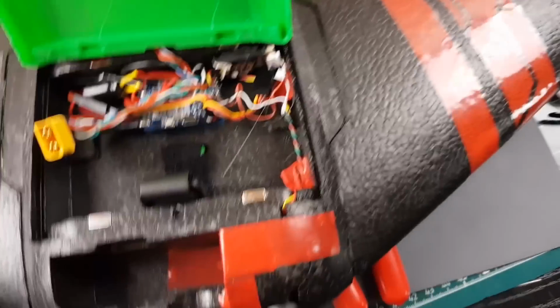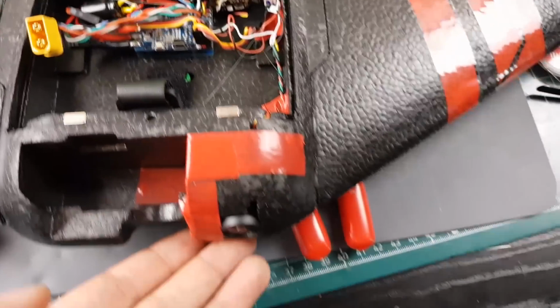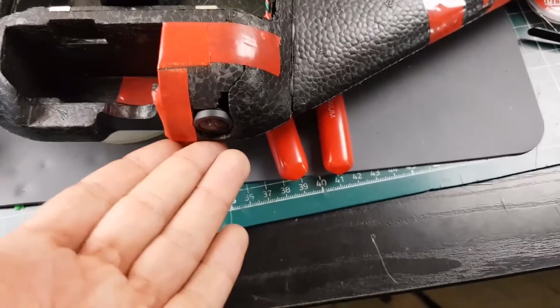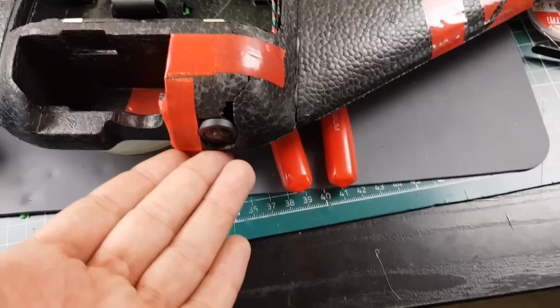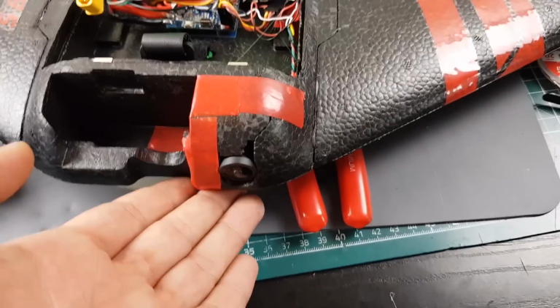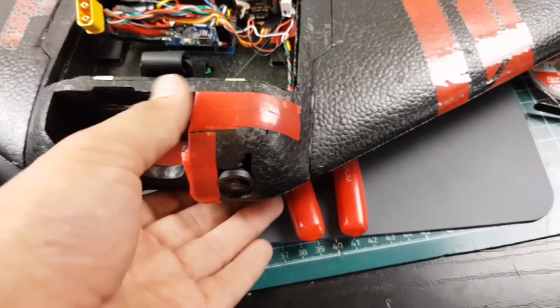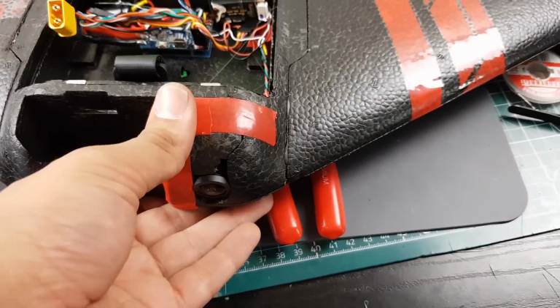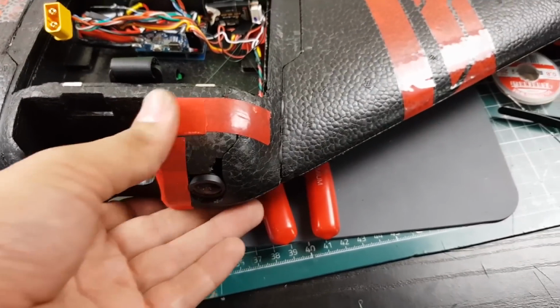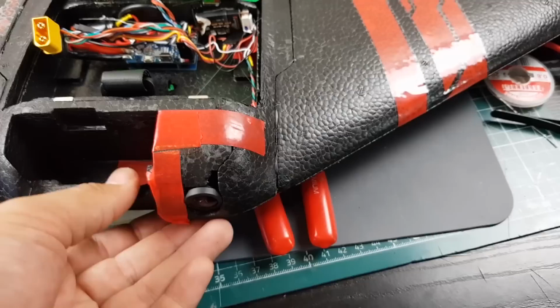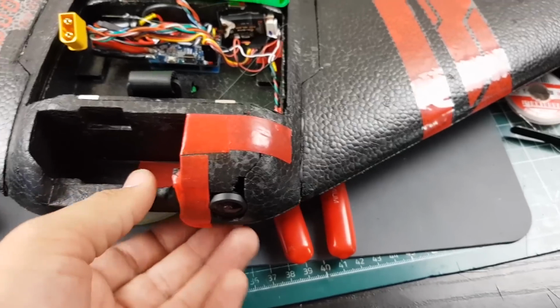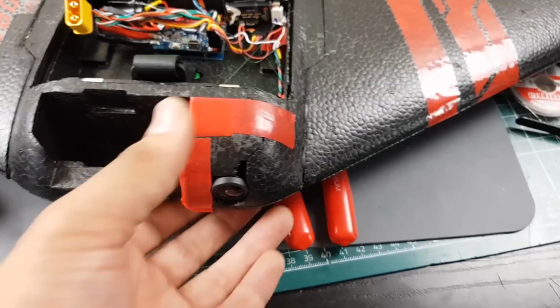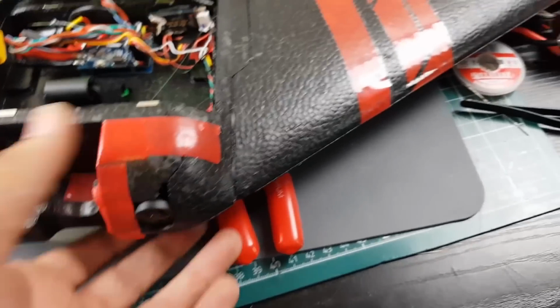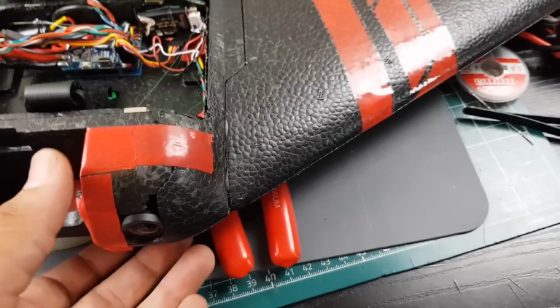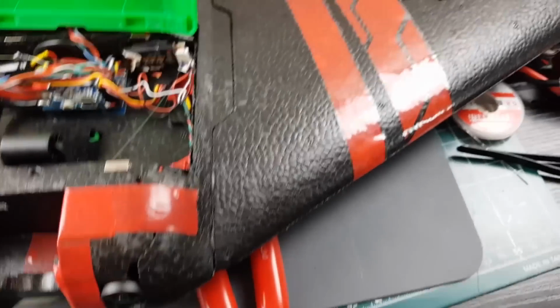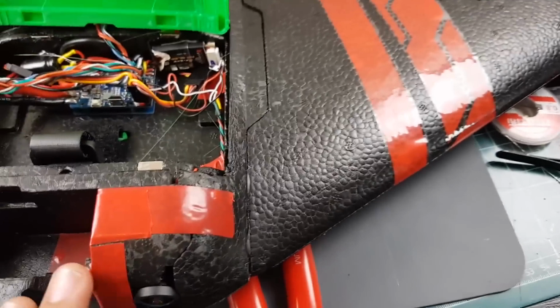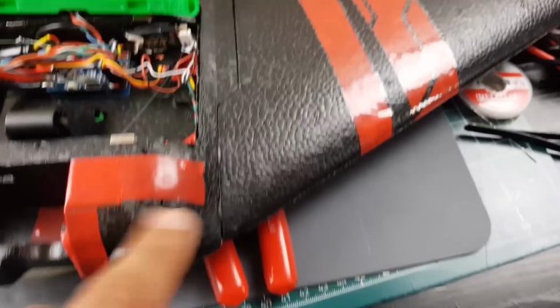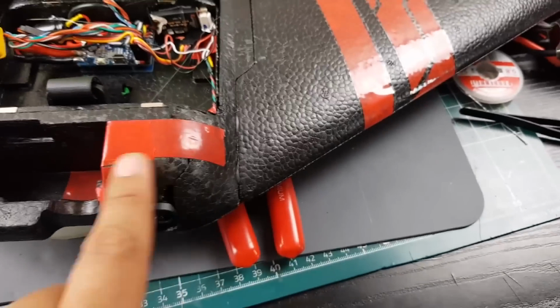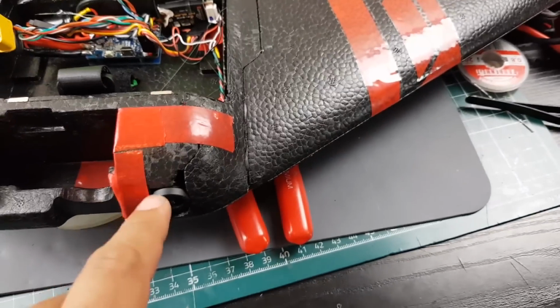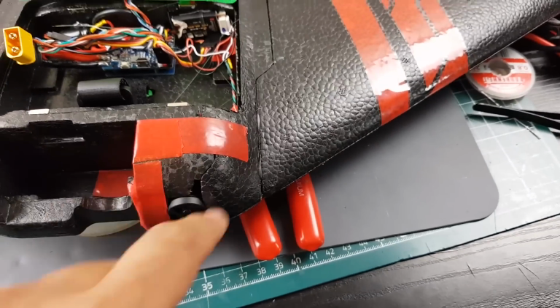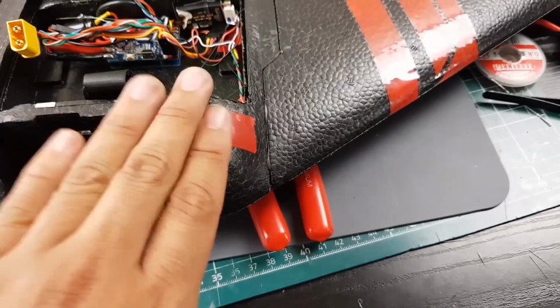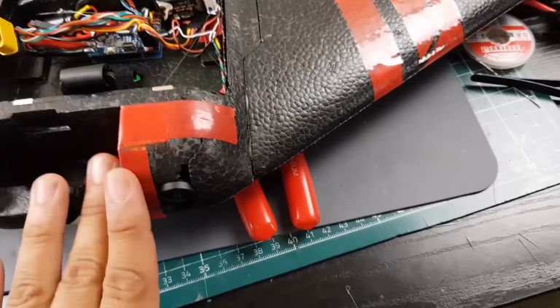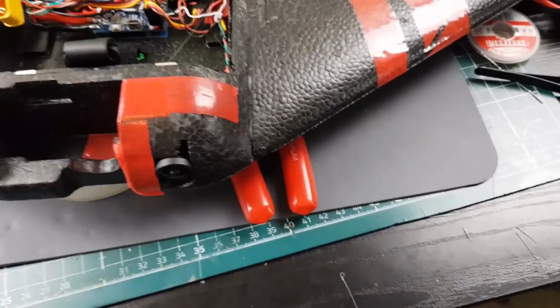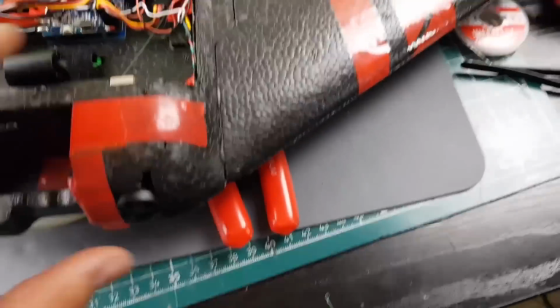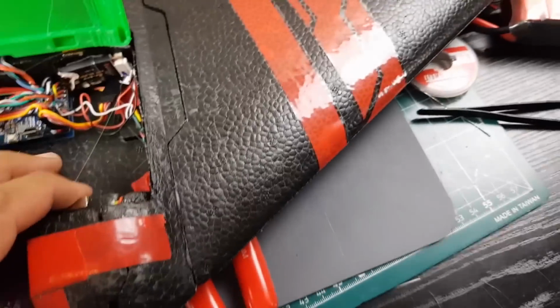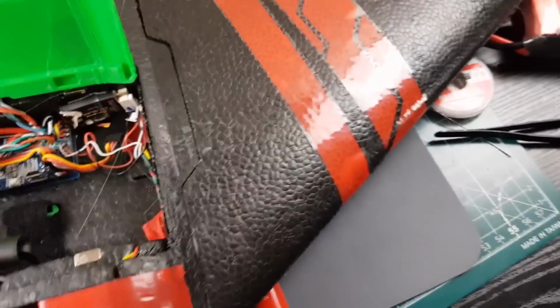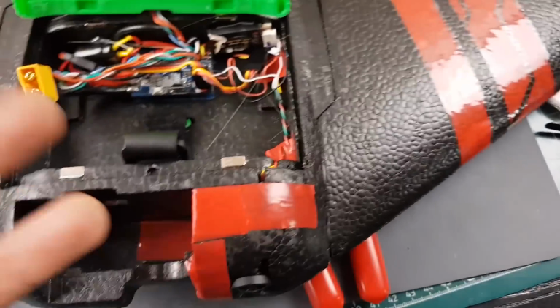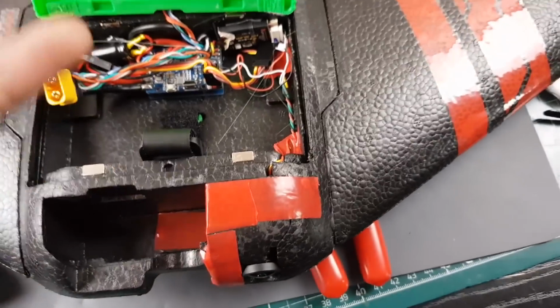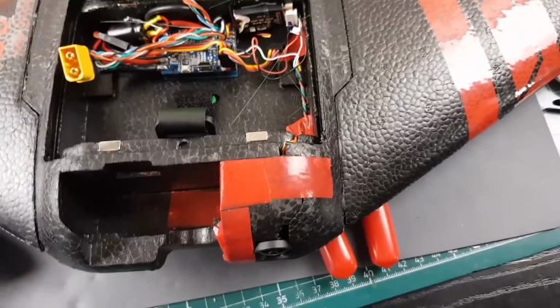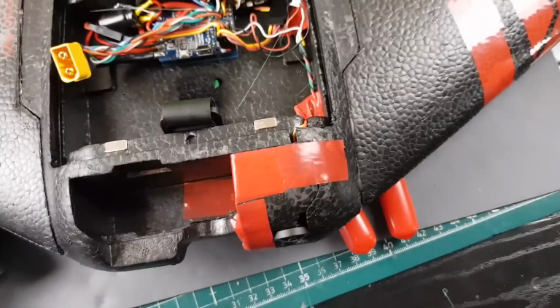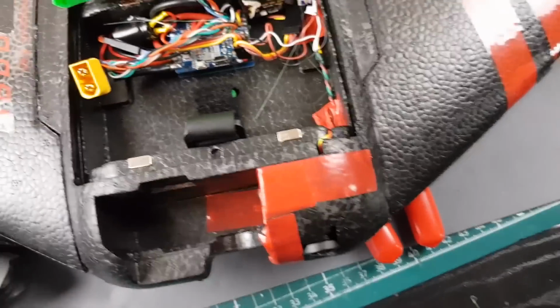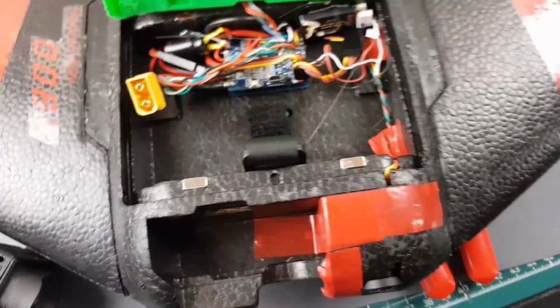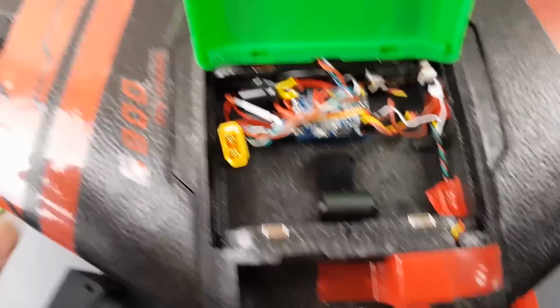For the camera, I'm using the HS1177 XAT 600M from Foxeer, which I really like. It fits perfectly, and I decided to cut out a little extra foam piece just to cover it up and hopefully extend the overall lifespan a bit.